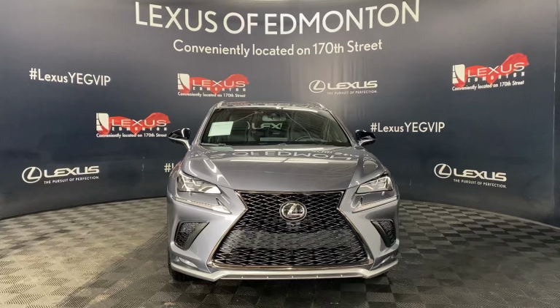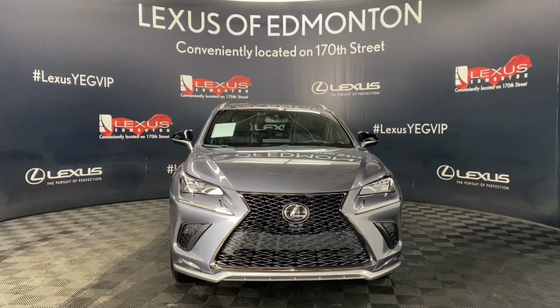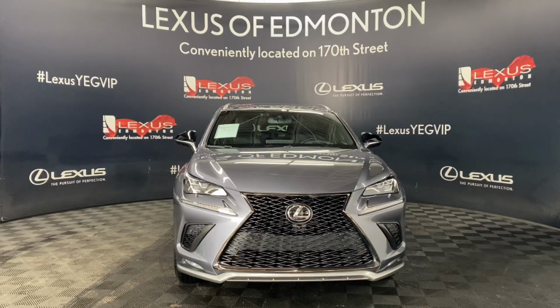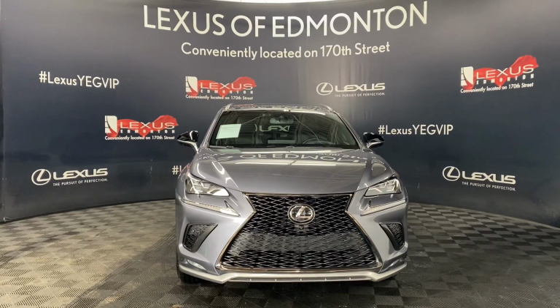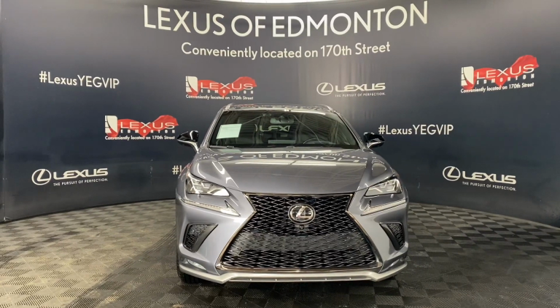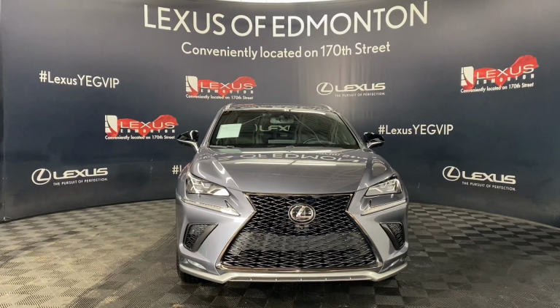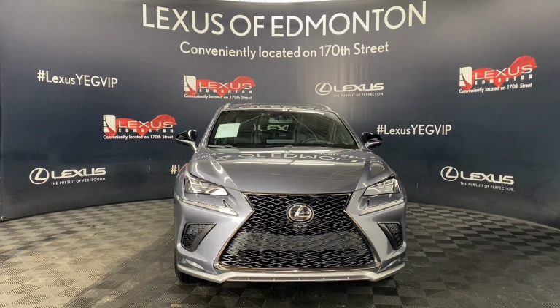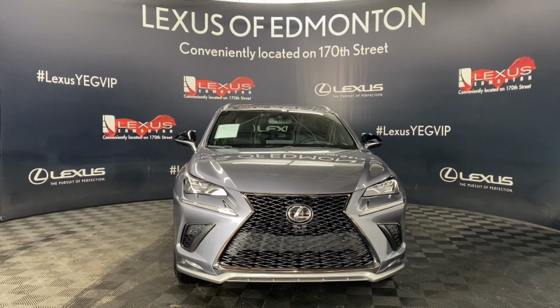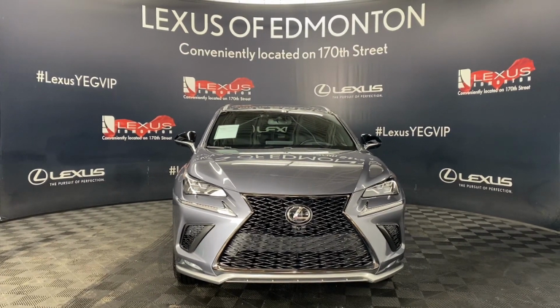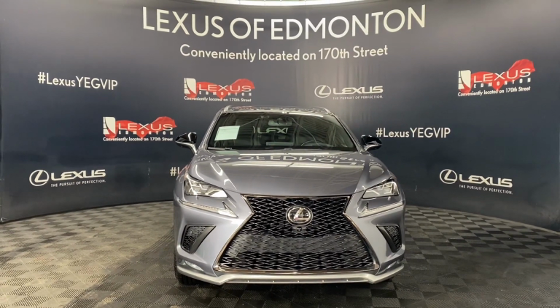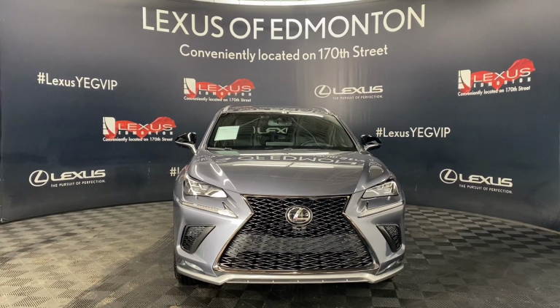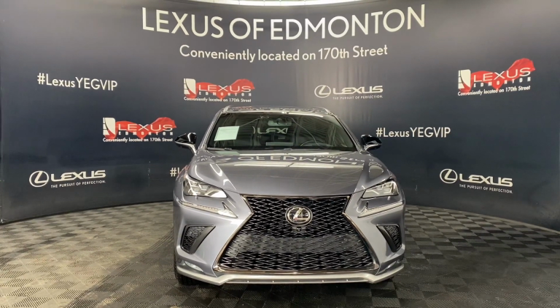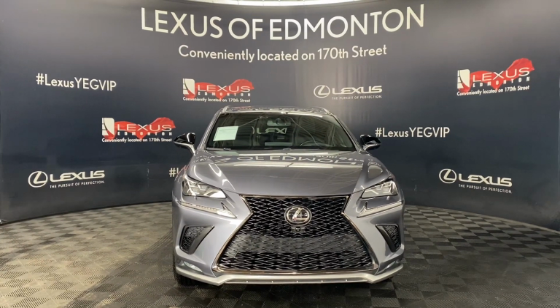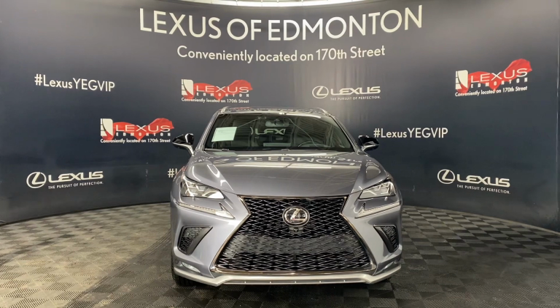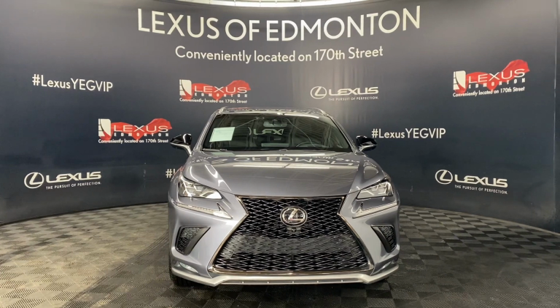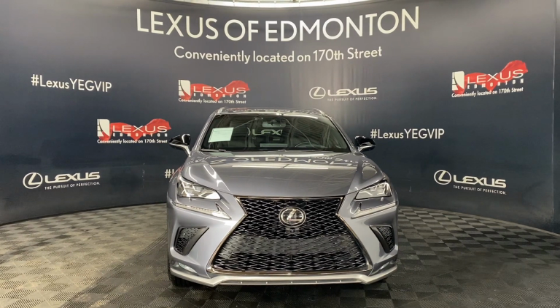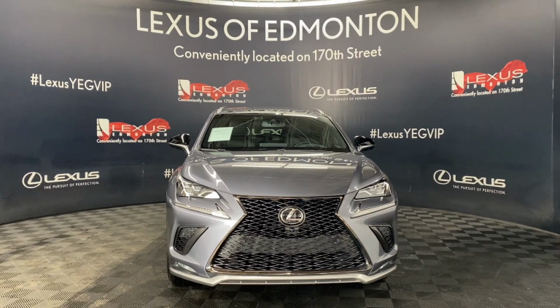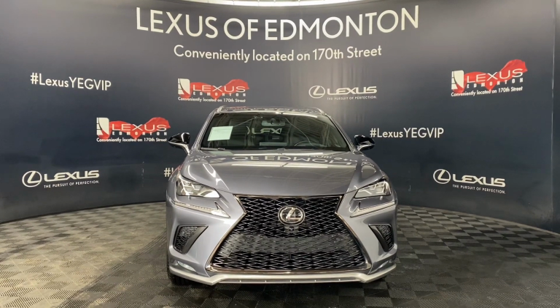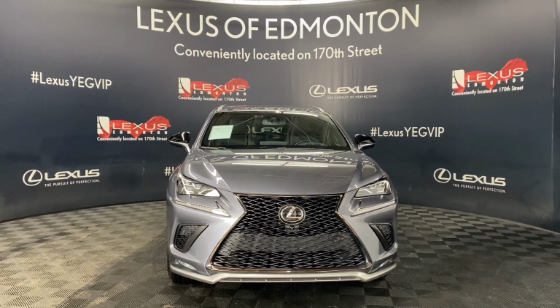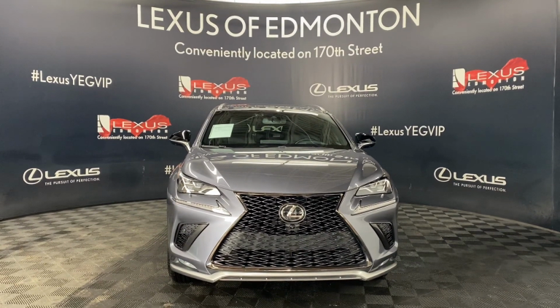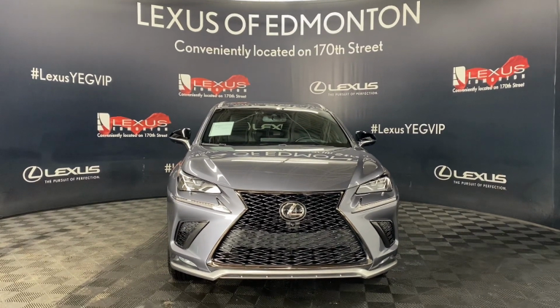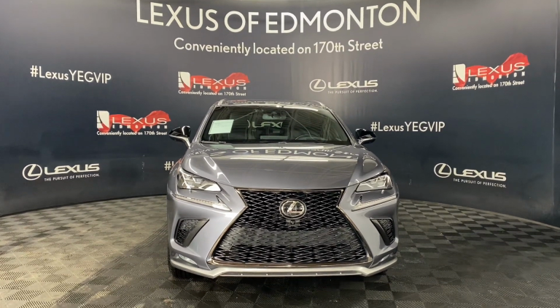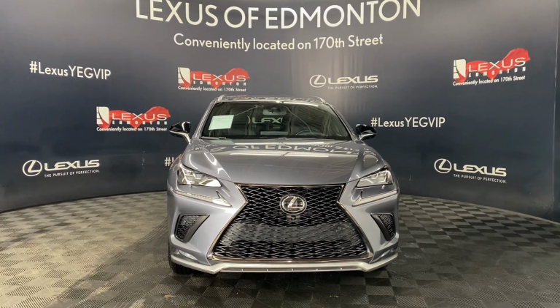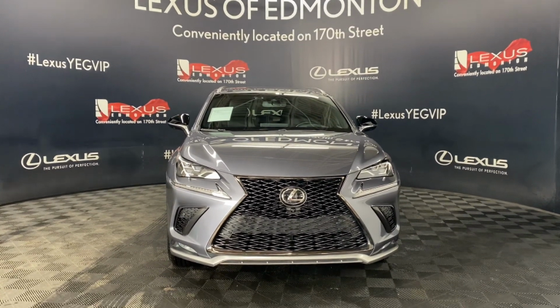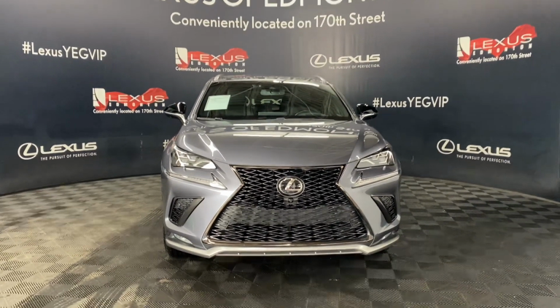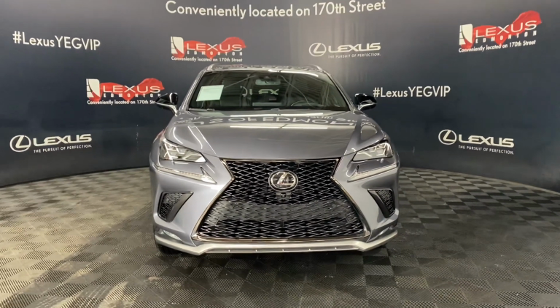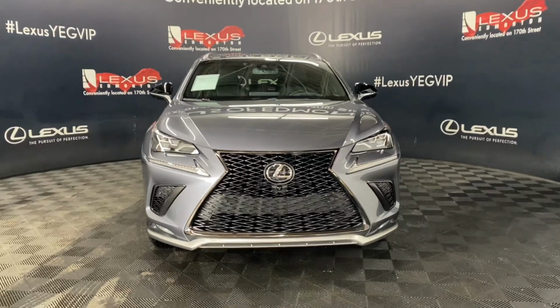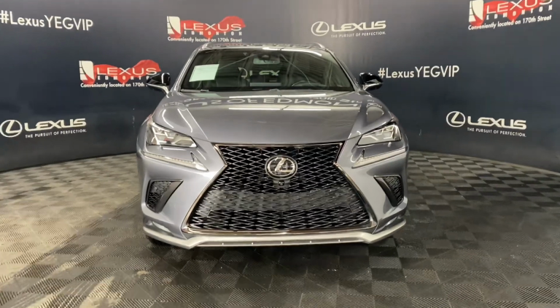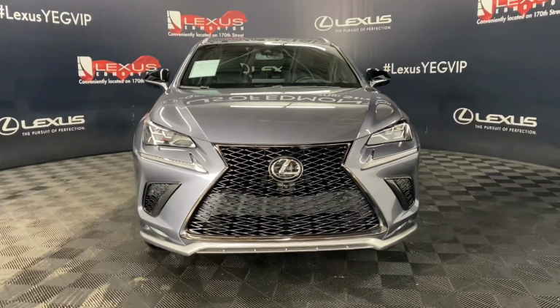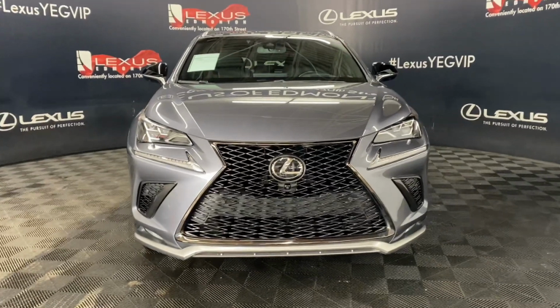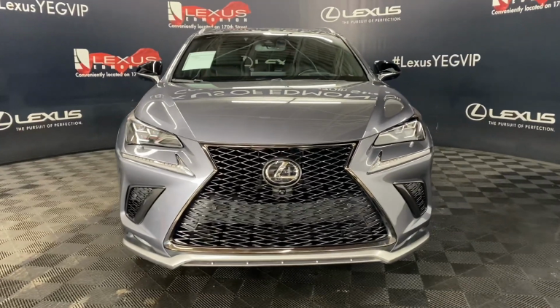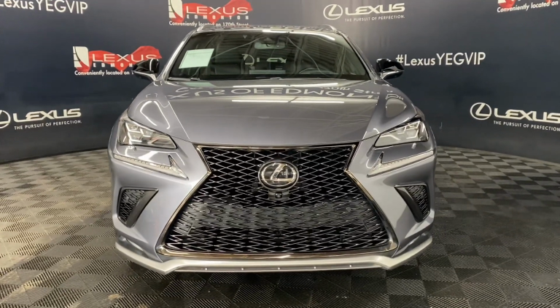Welcome to Lexus Femmington, located off 111th and 170th Street. Today we are looking at a 2019 Lexus NX 300 F-Sport Series 3 in the color Nebula Grey Pearl.